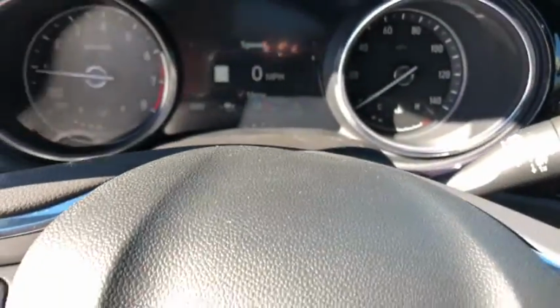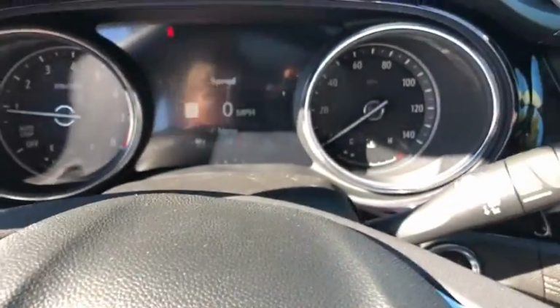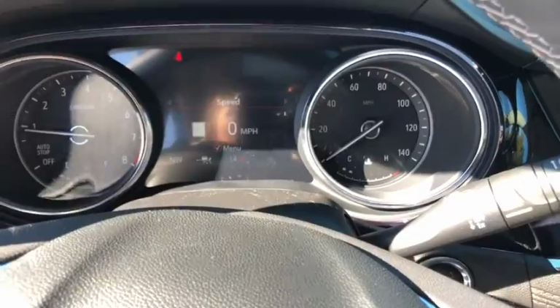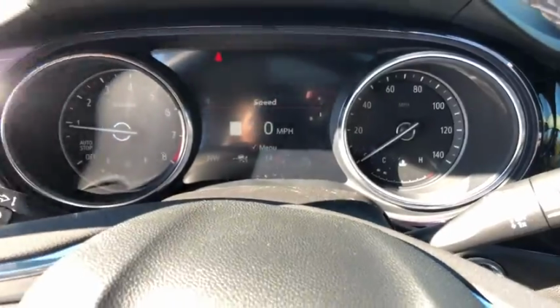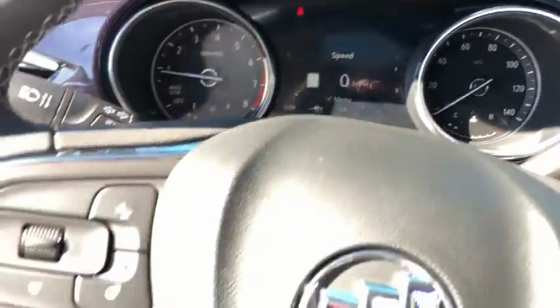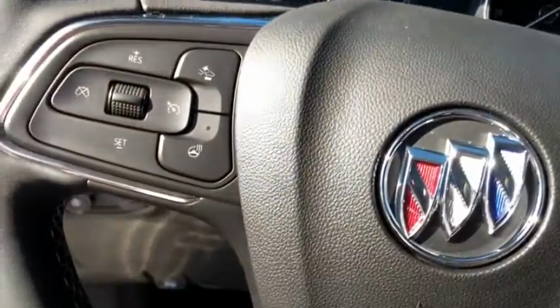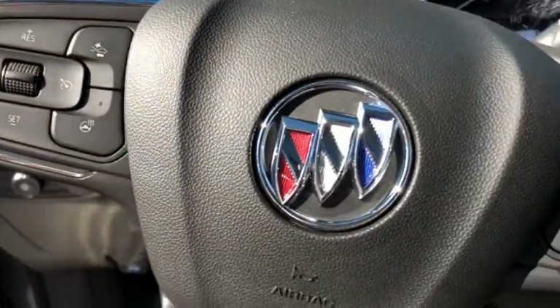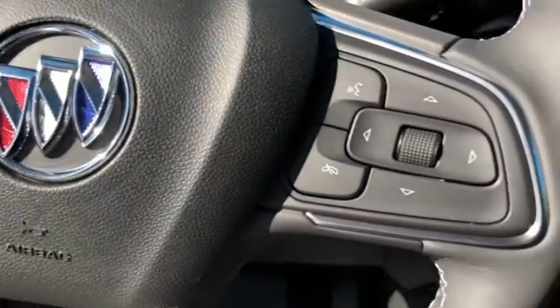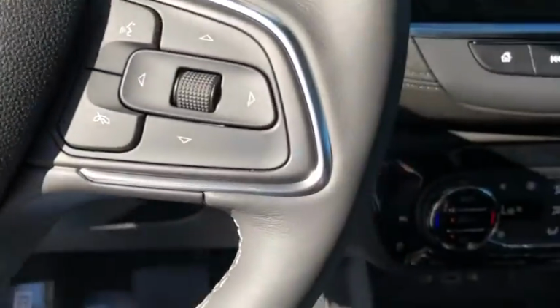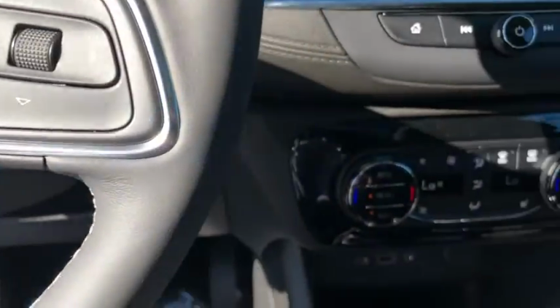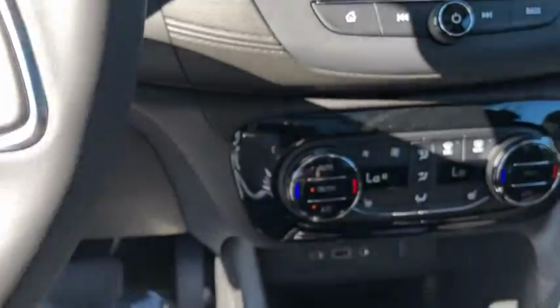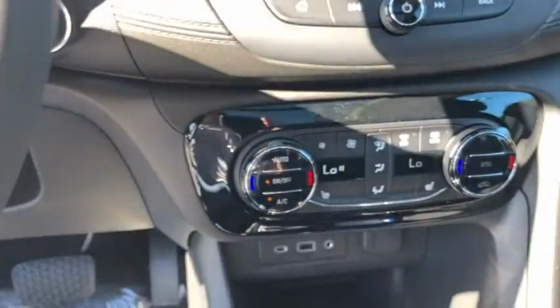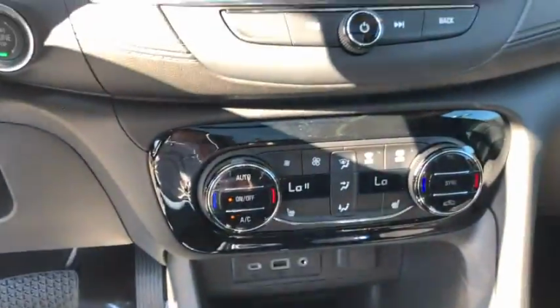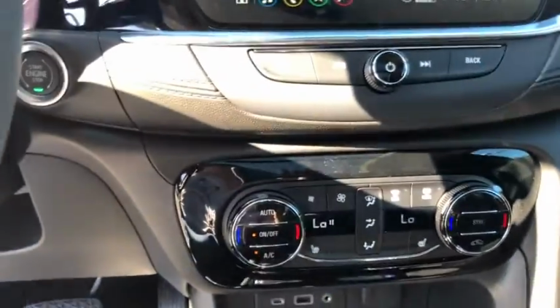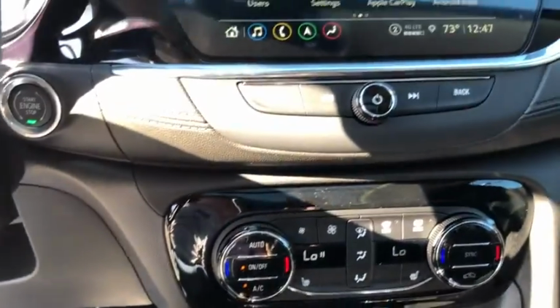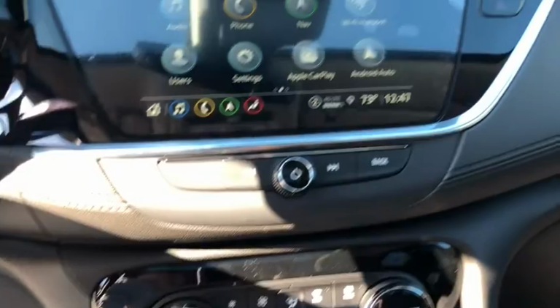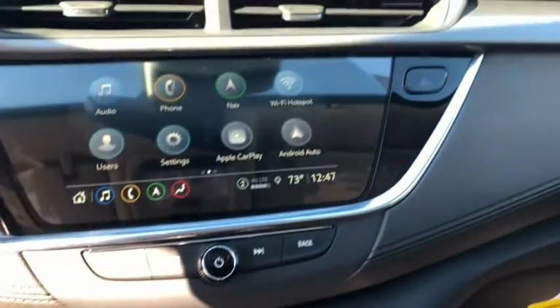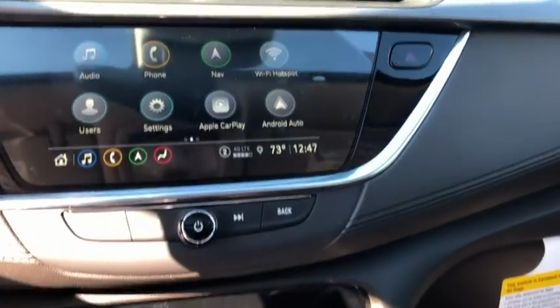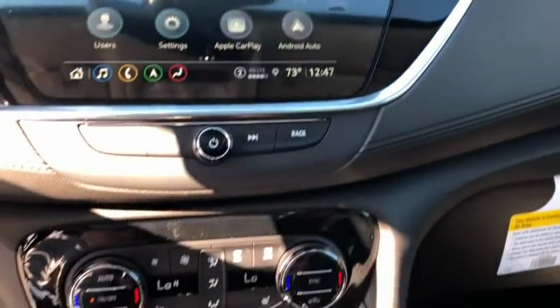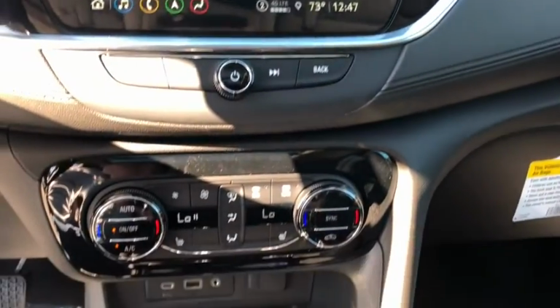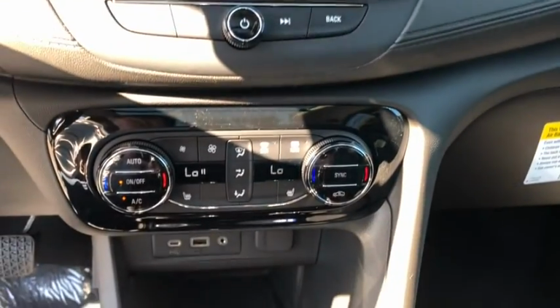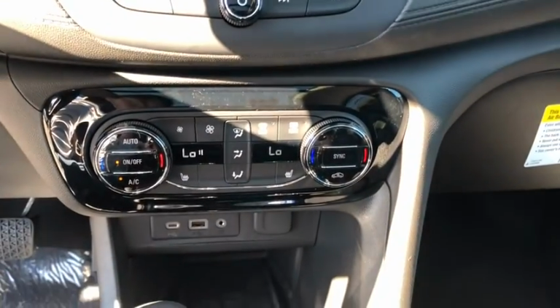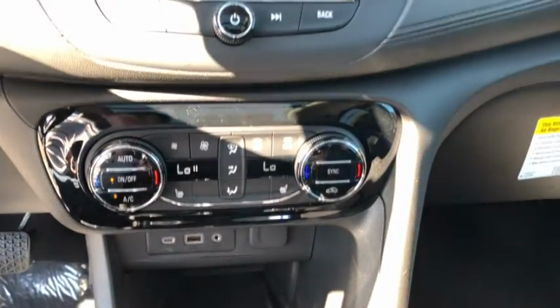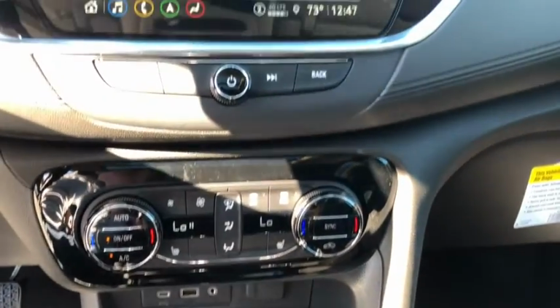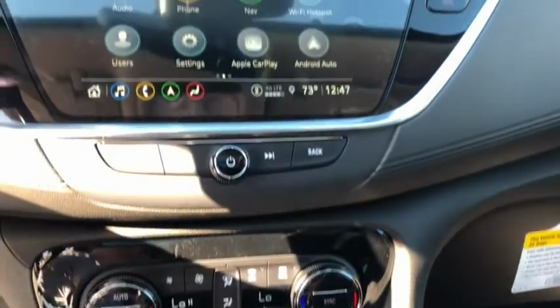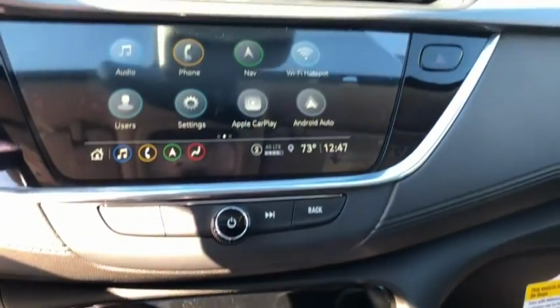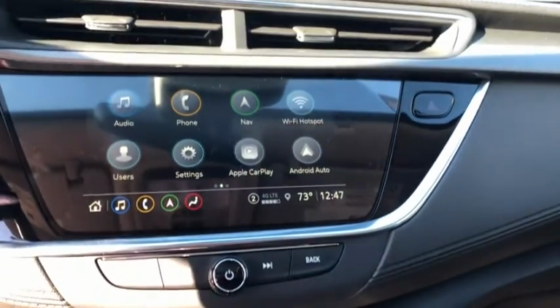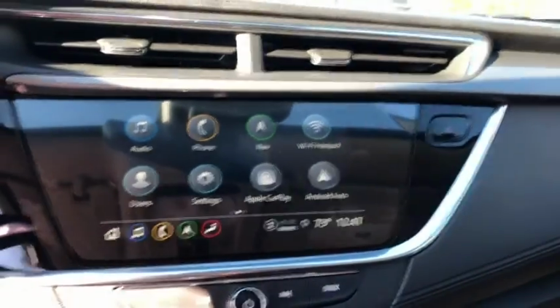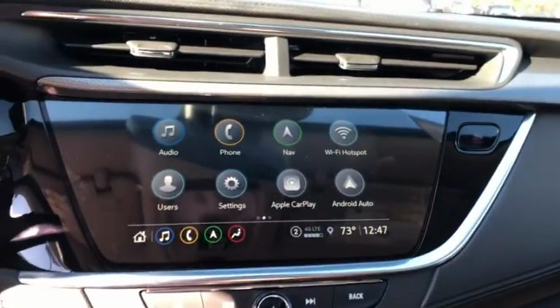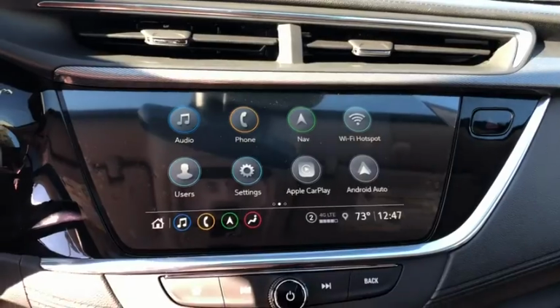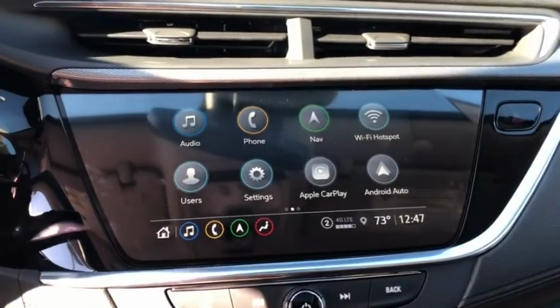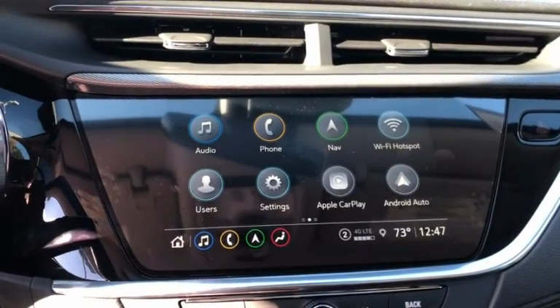Traction control, power passenger seat, dual airbags, power steering, alloy wheels, advanced technology package, four-wheel disc brakes, universal garage door opener, electronic stability control.